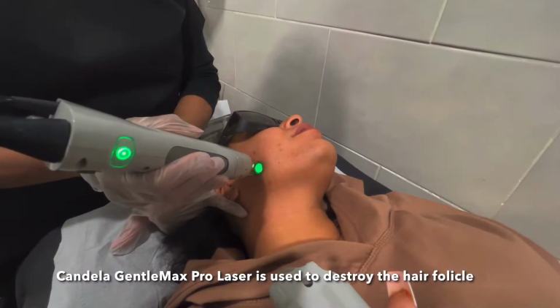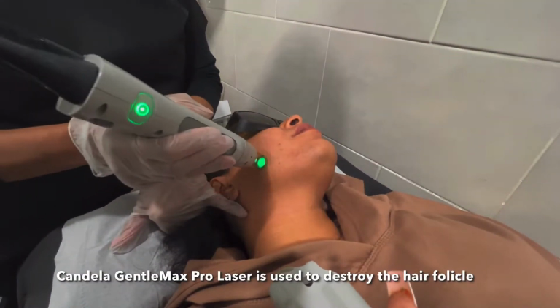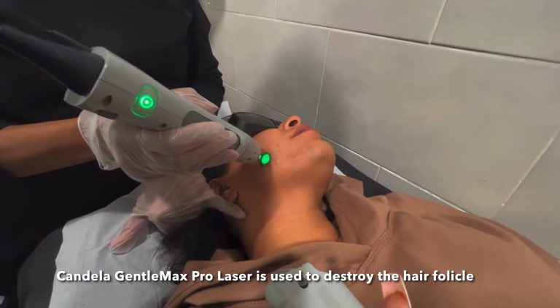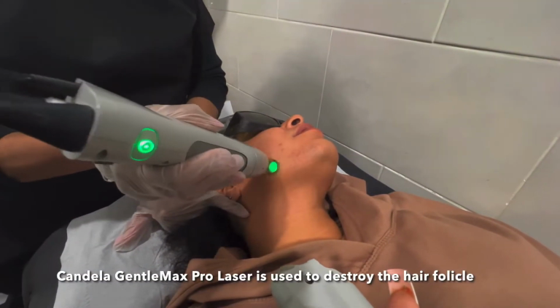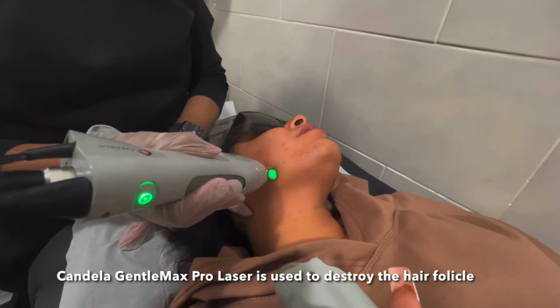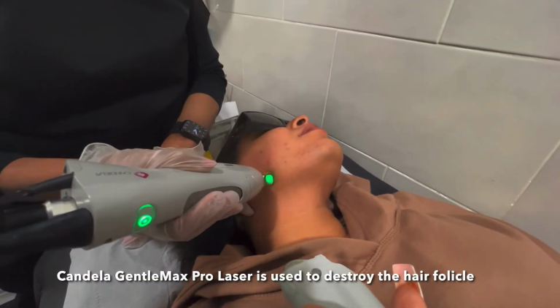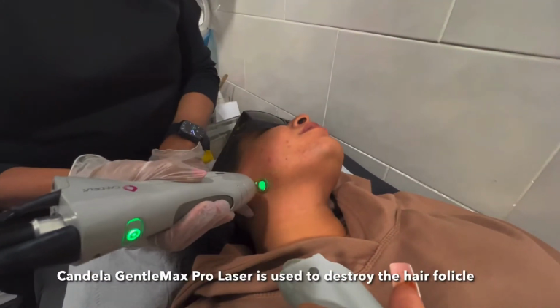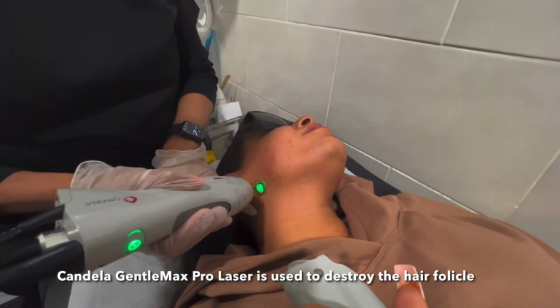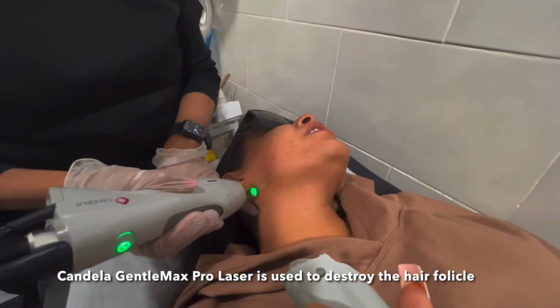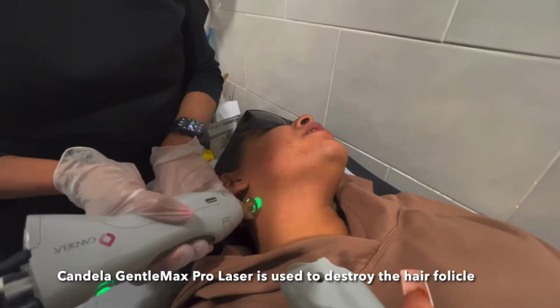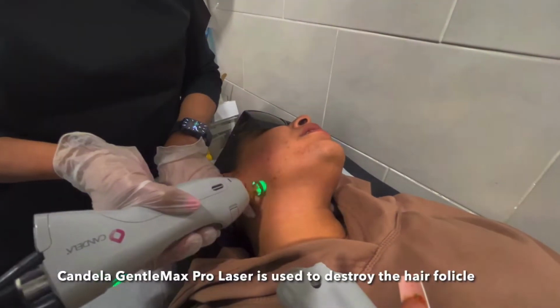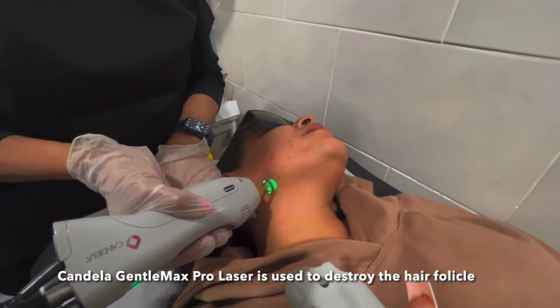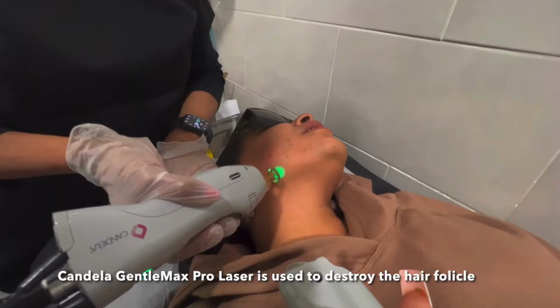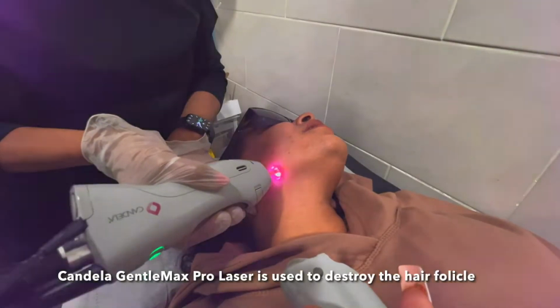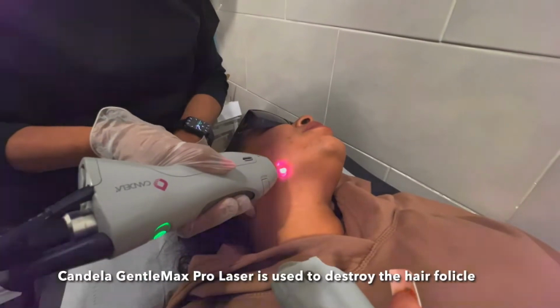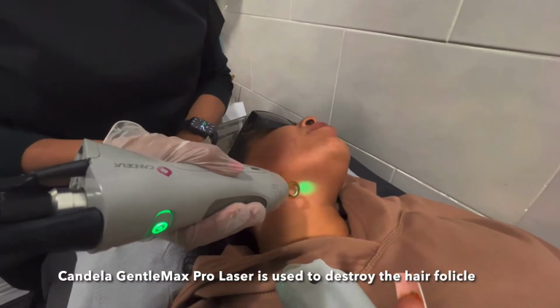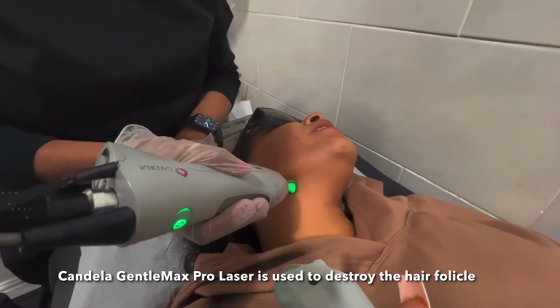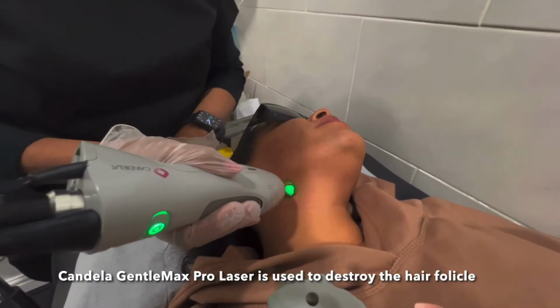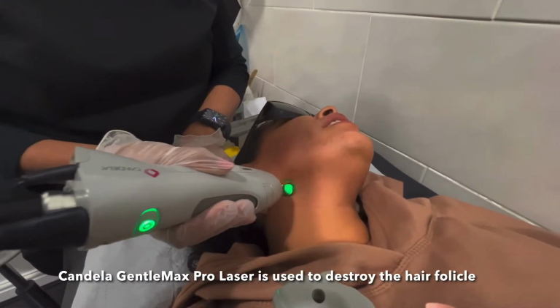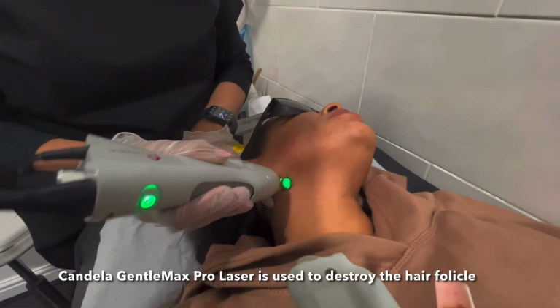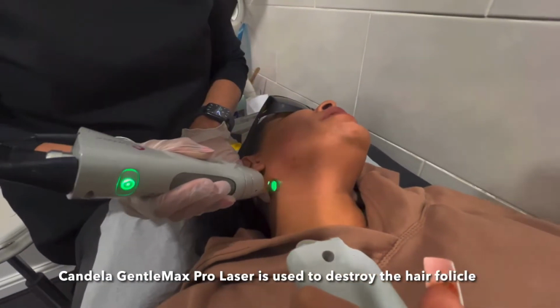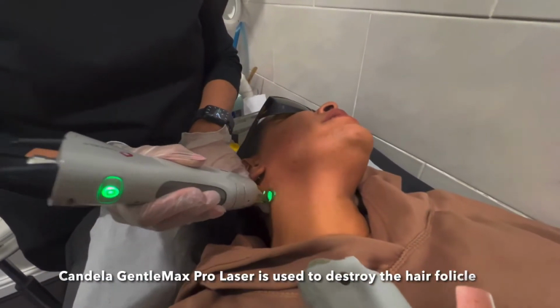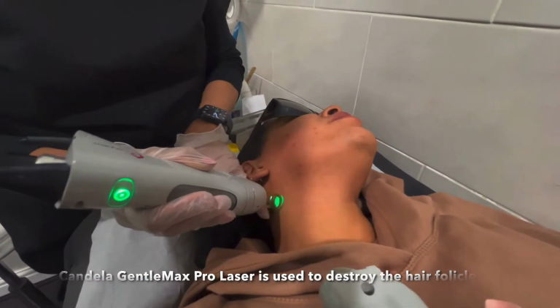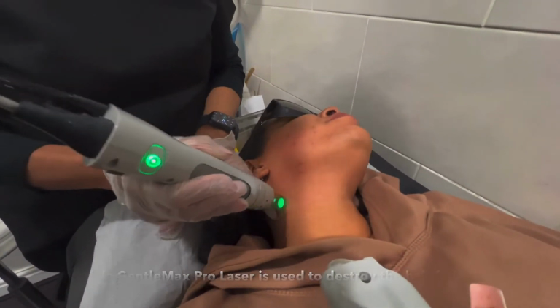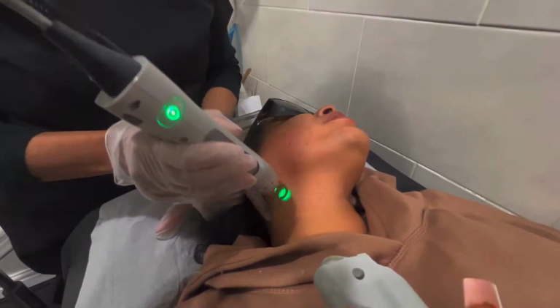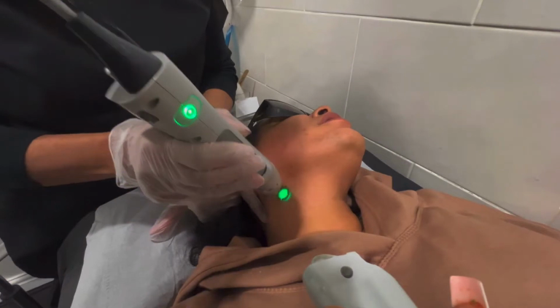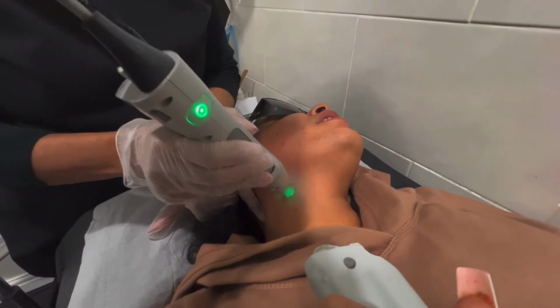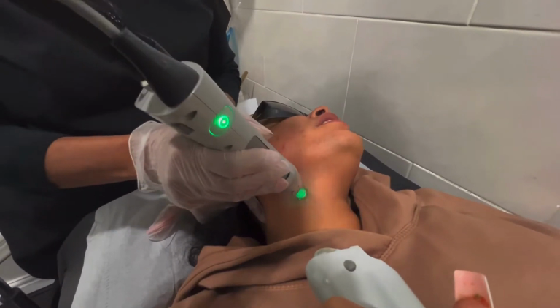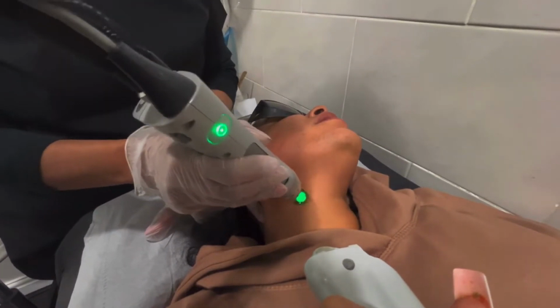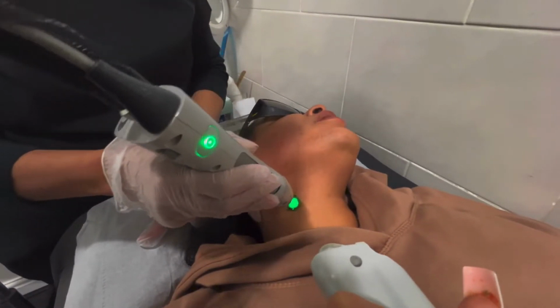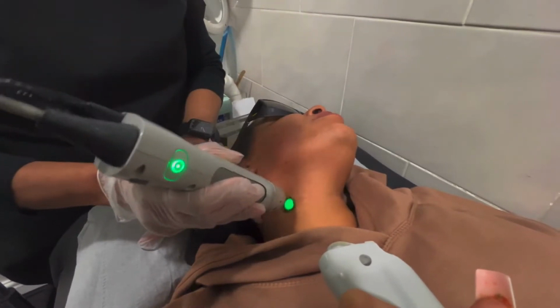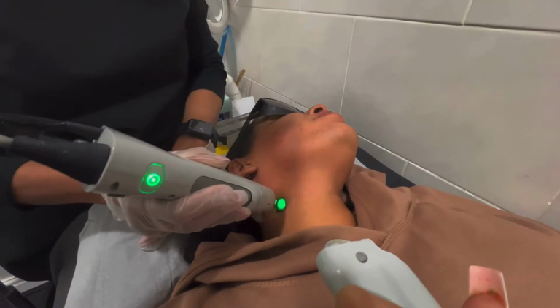Don't forget, everybody is an individual. Some clients respond faster to laser hair removal than others. This particular client coming back at 13 weeks is remarkable.